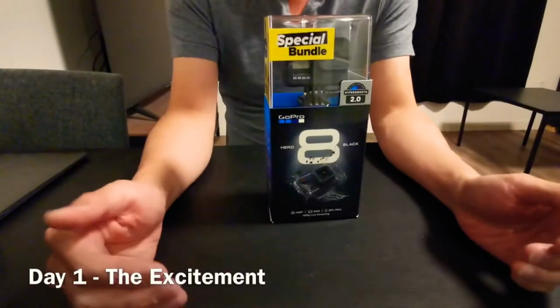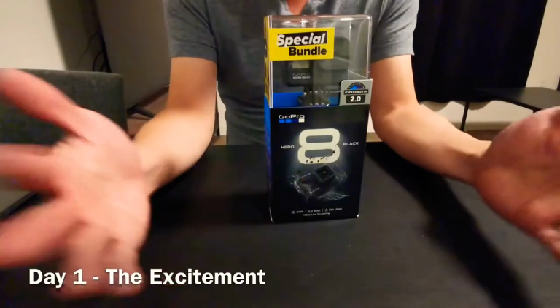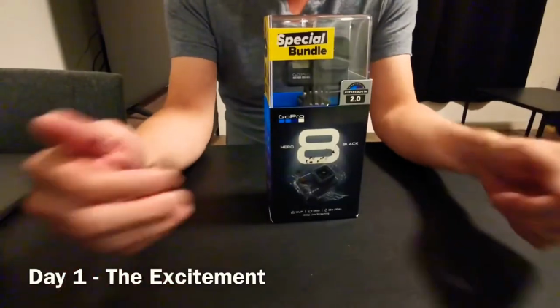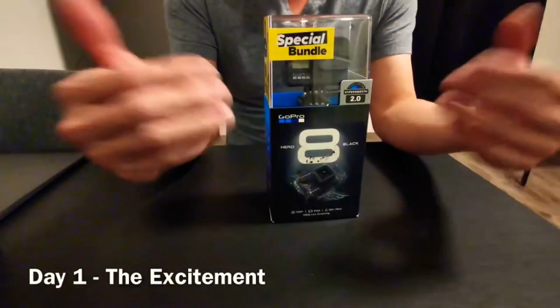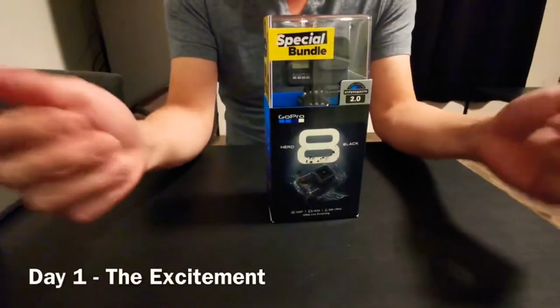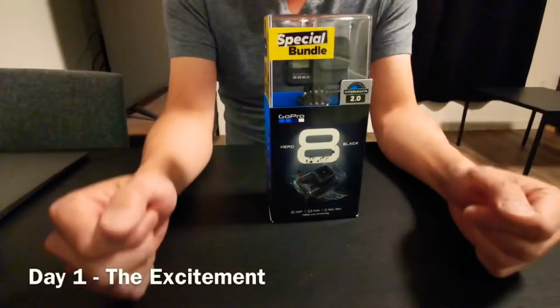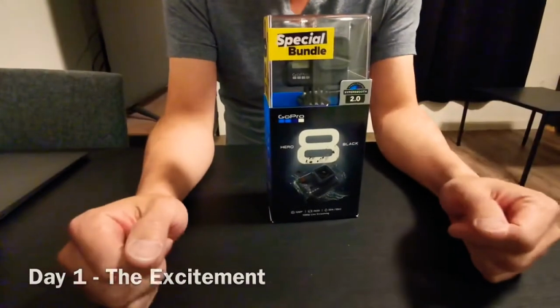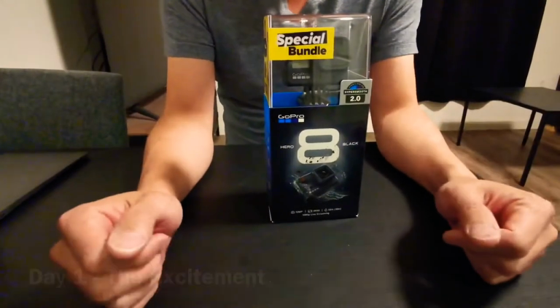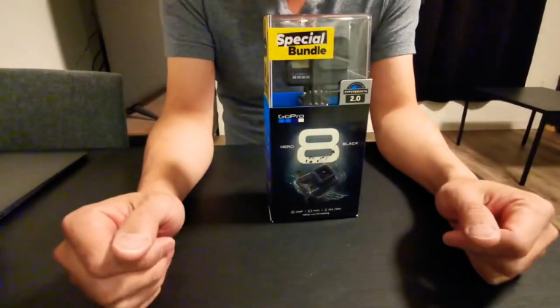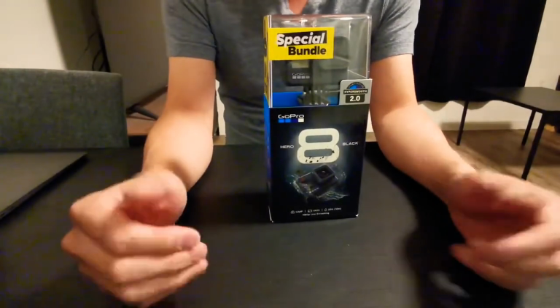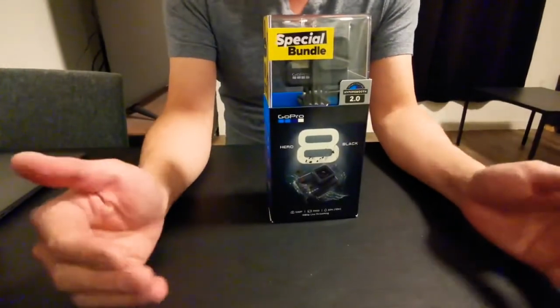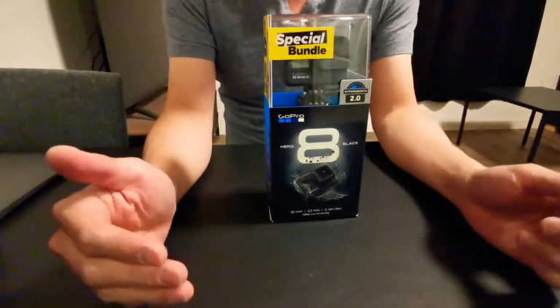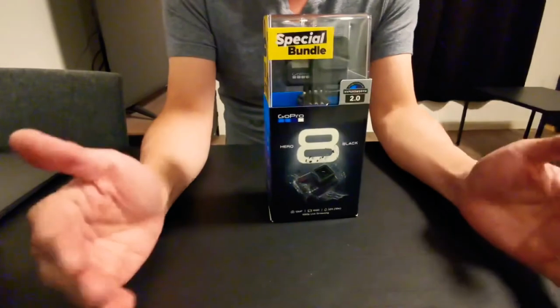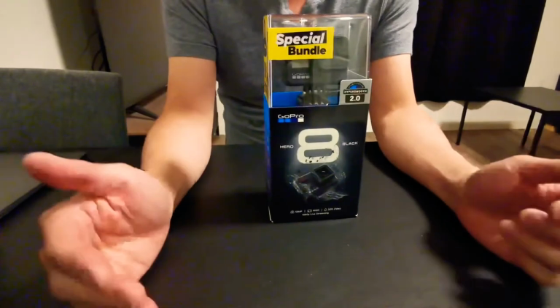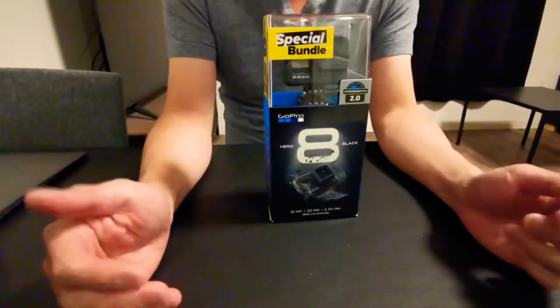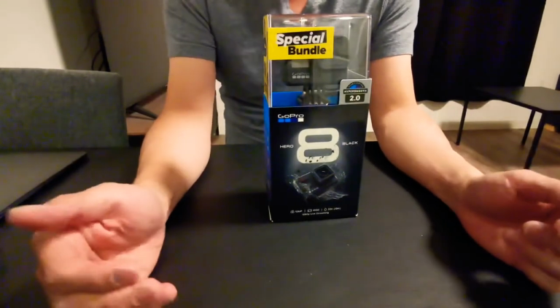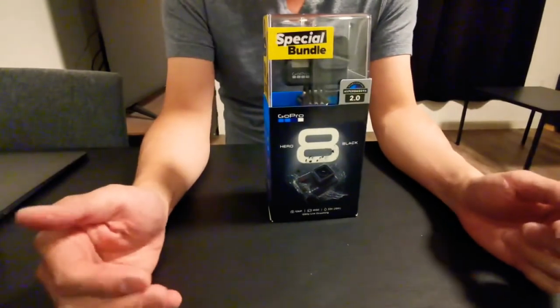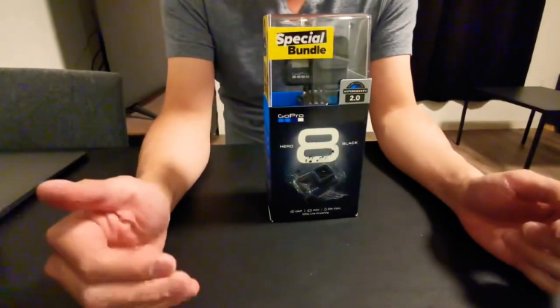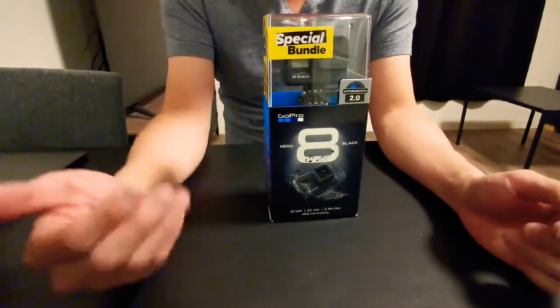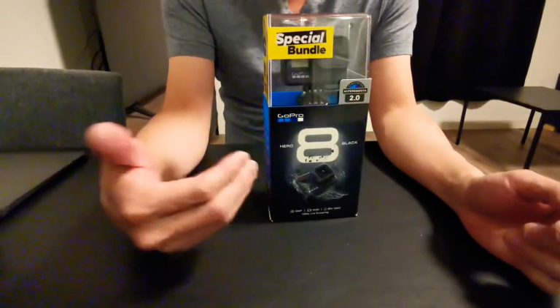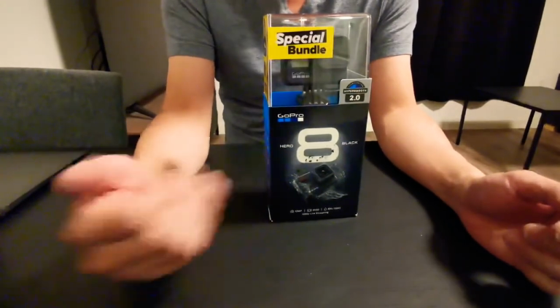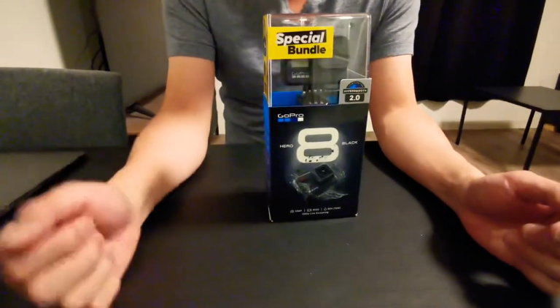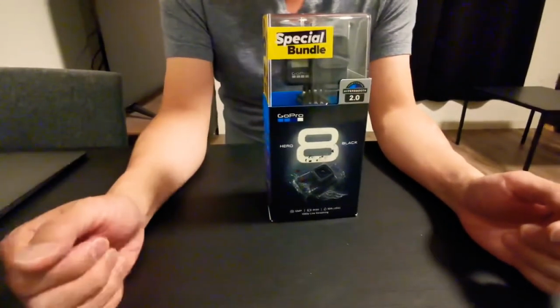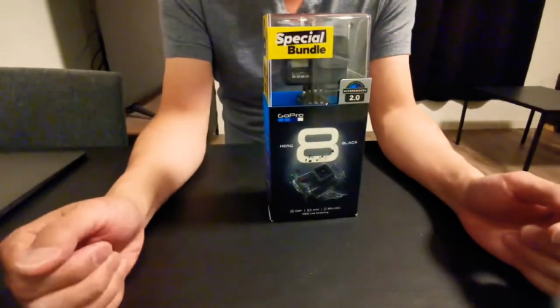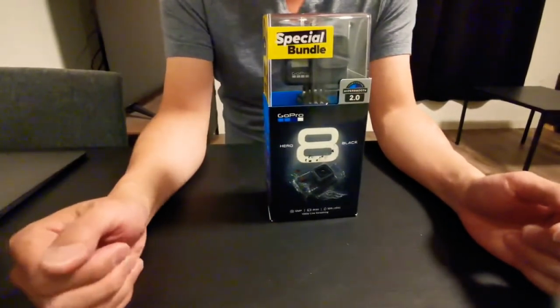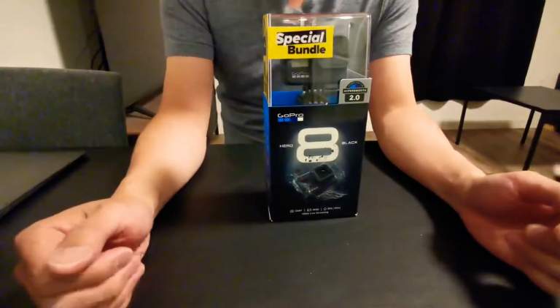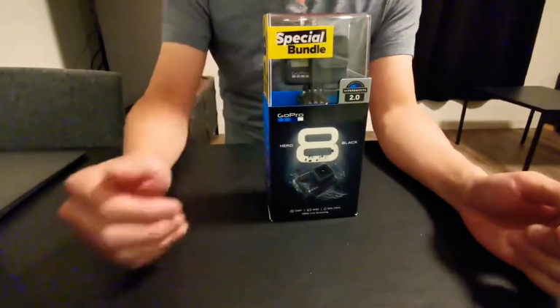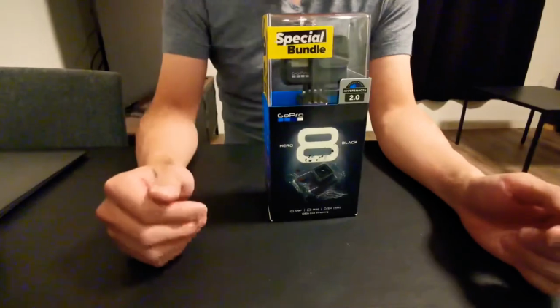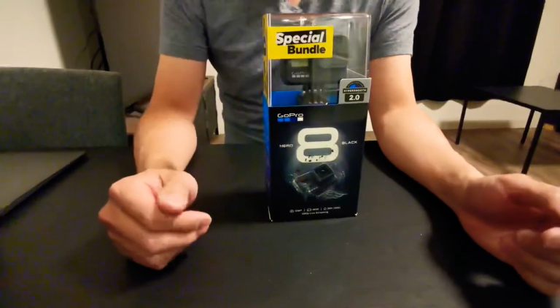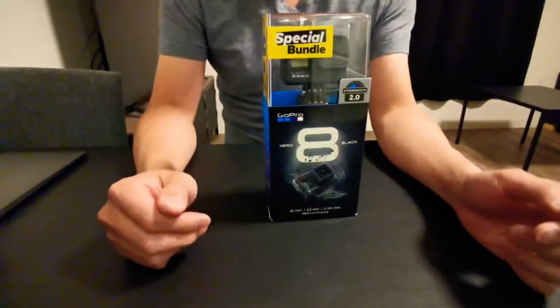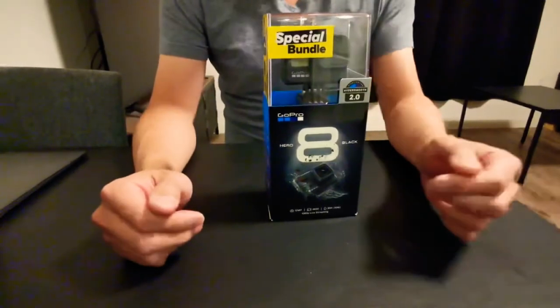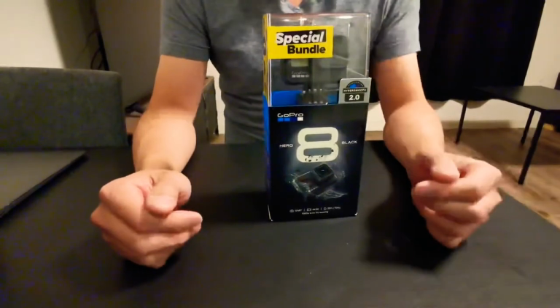Hello guys, this is Nicholas. Yesterday was Black Friday, so I went to Best Buy and purchased this special bundle edition of the GoPro 8.